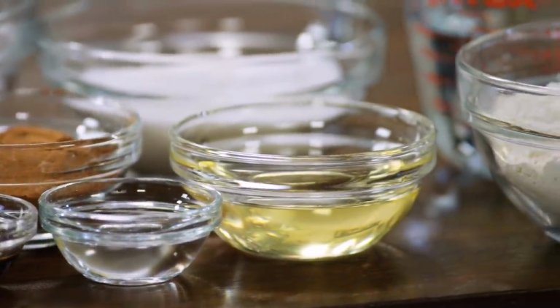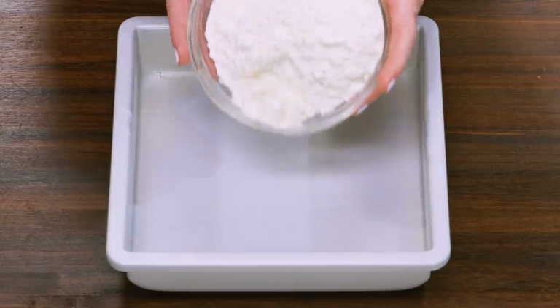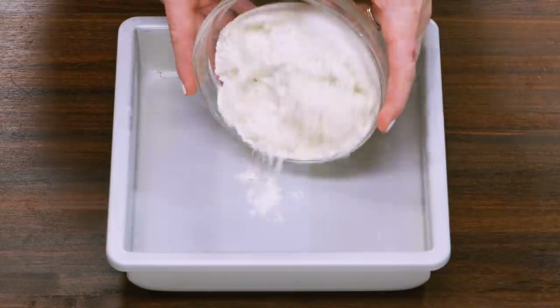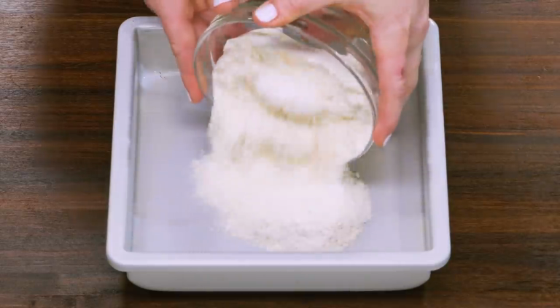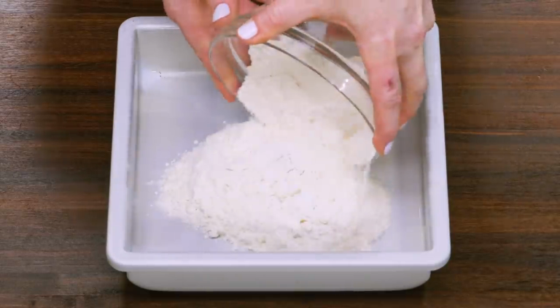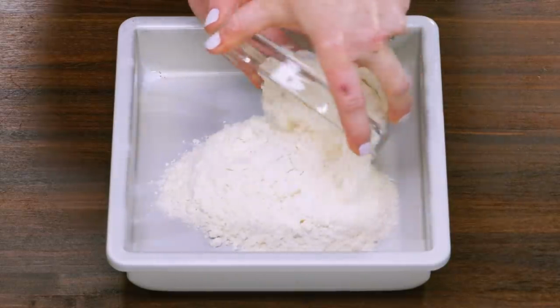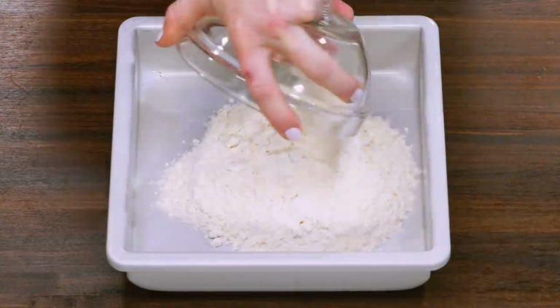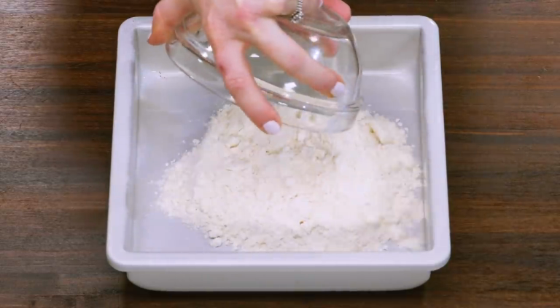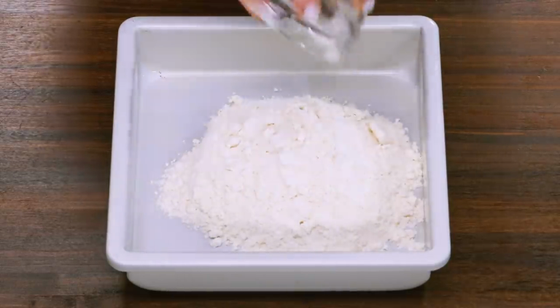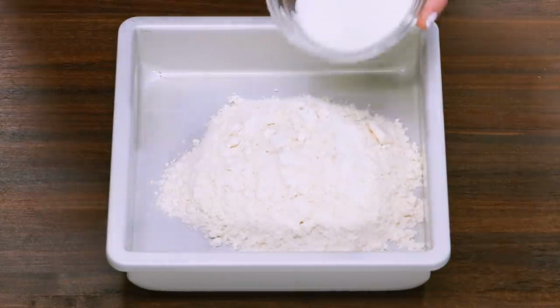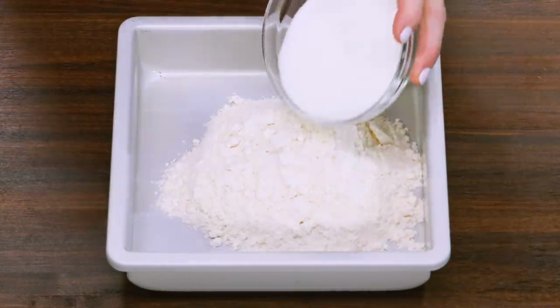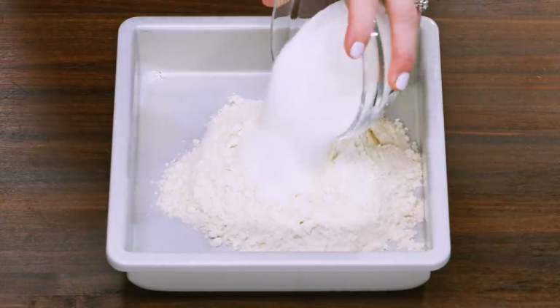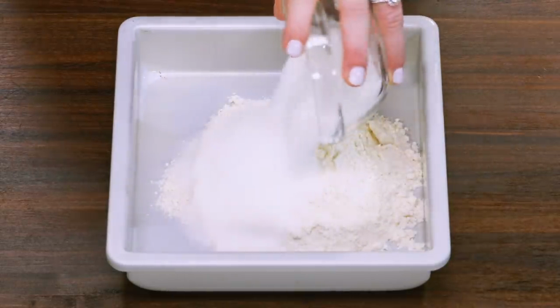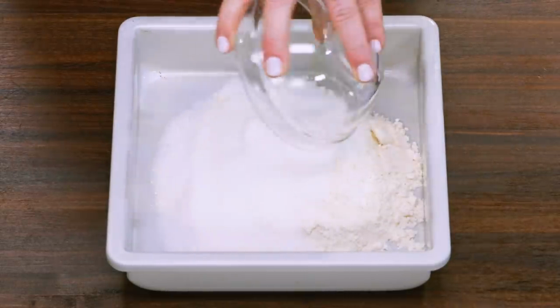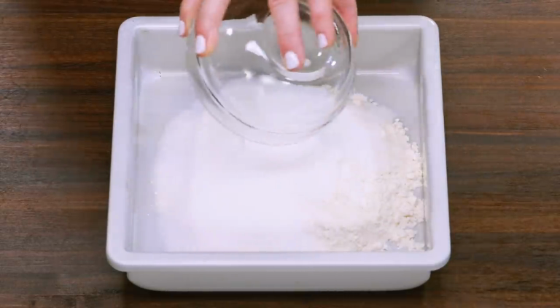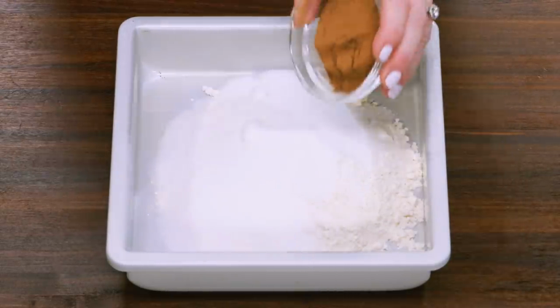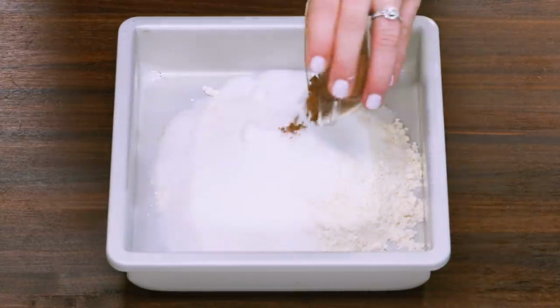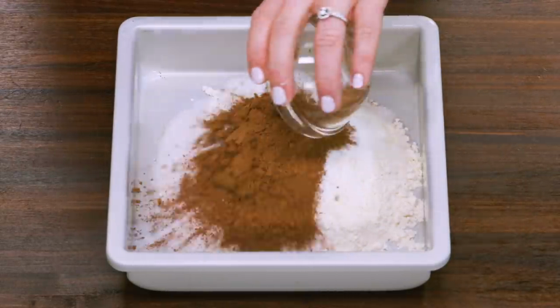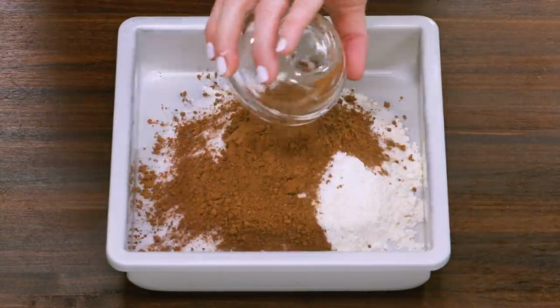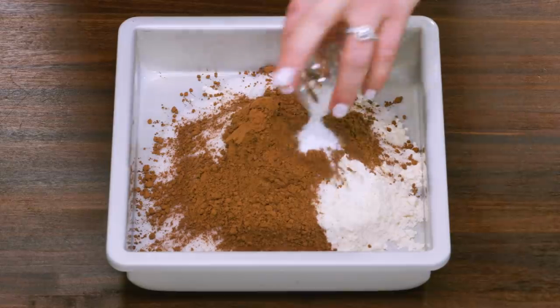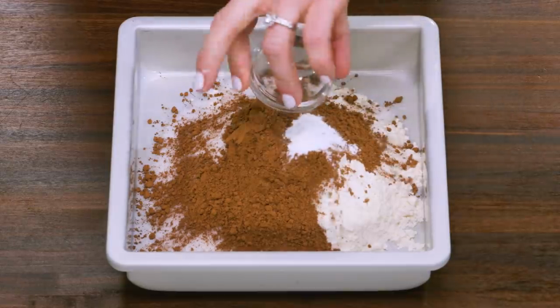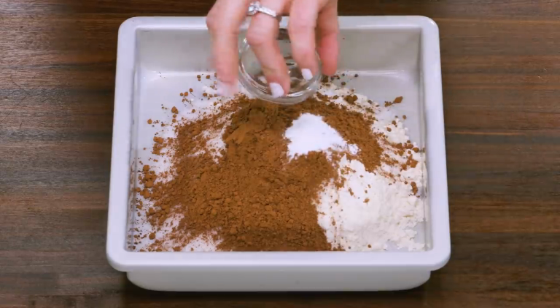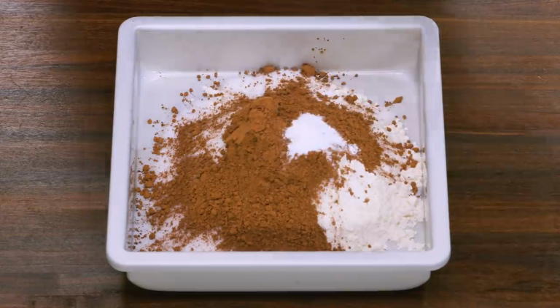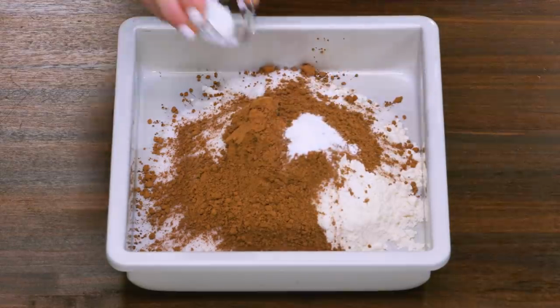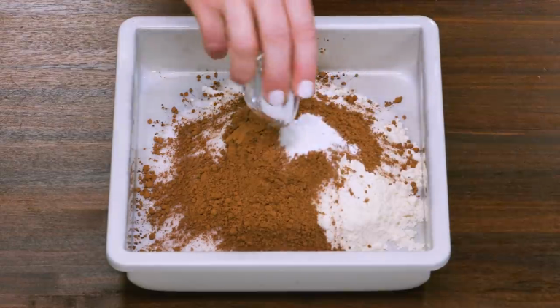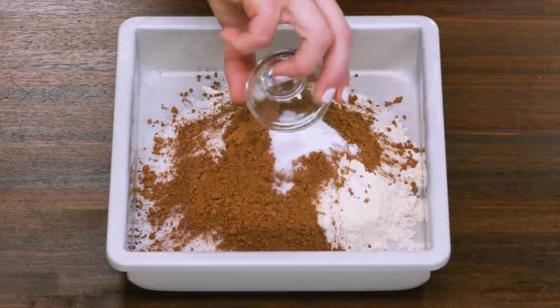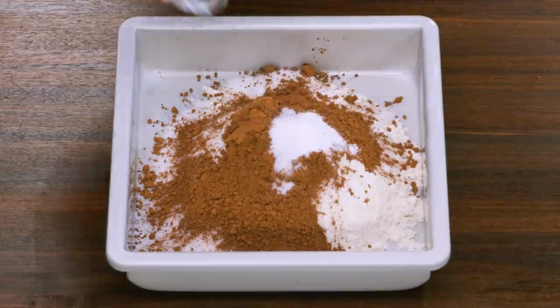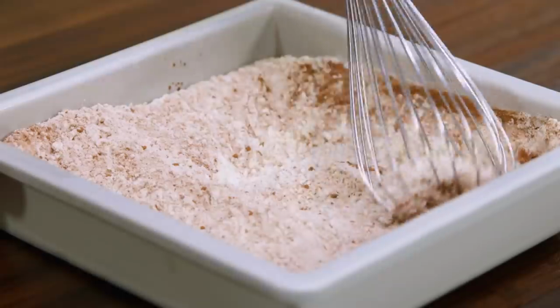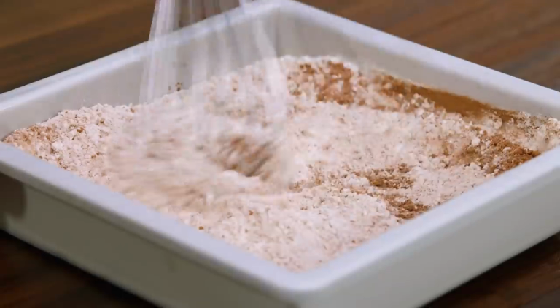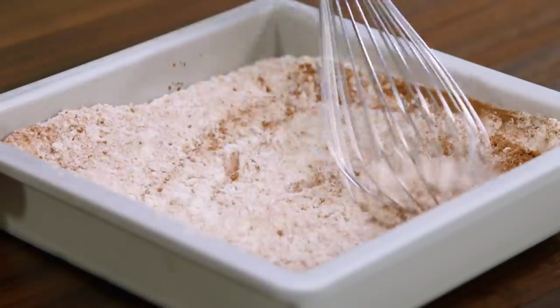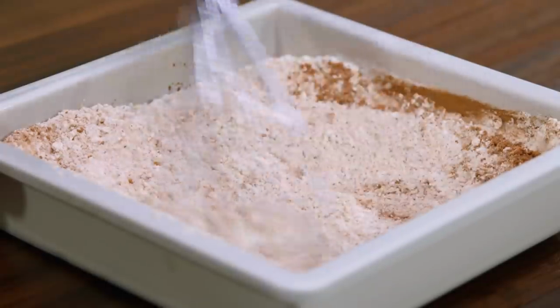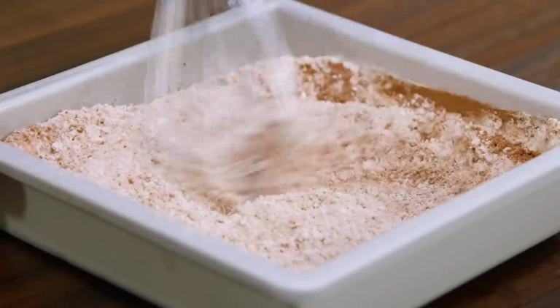Right in the square pan, add flour, sugar, cocoa powder, baking soda, and salt, and whisk it all together.